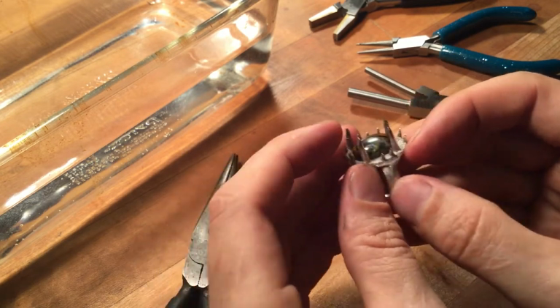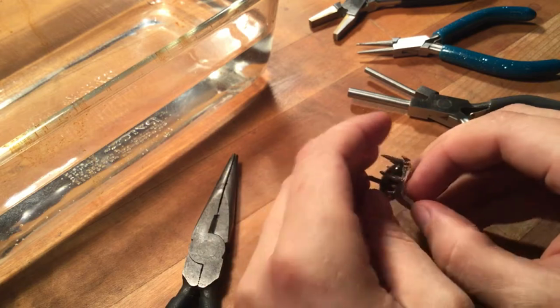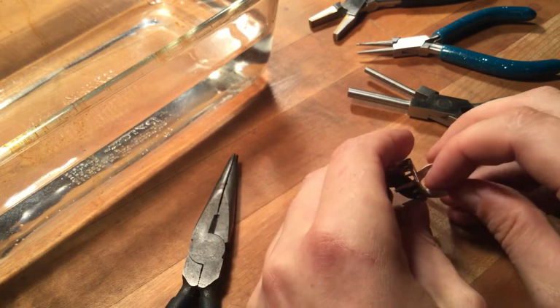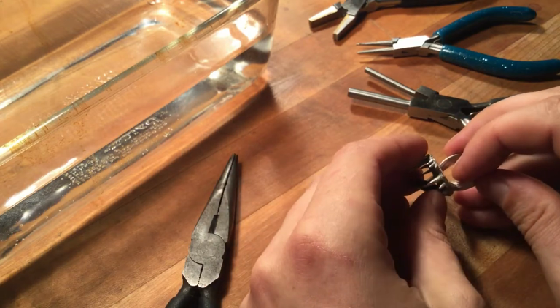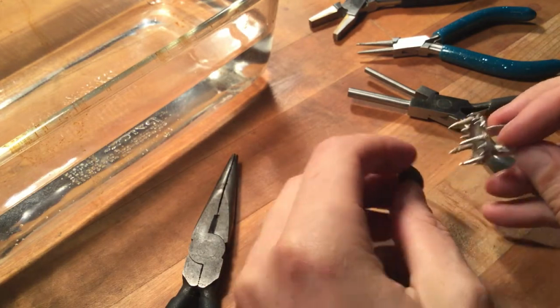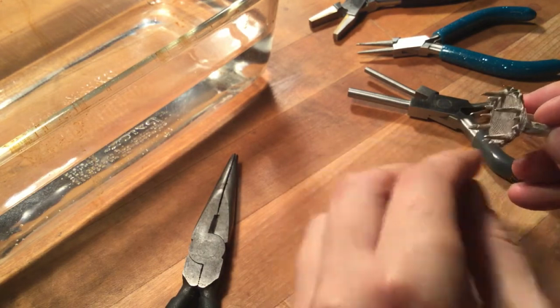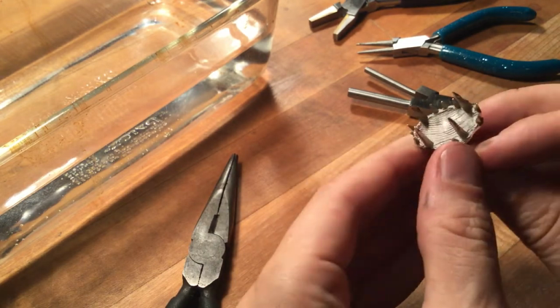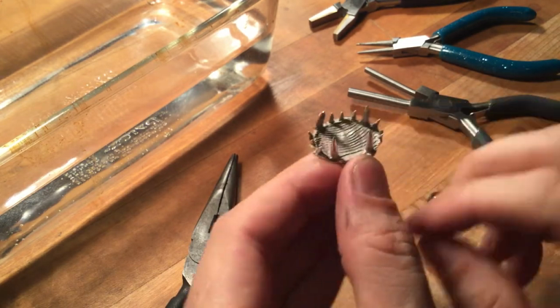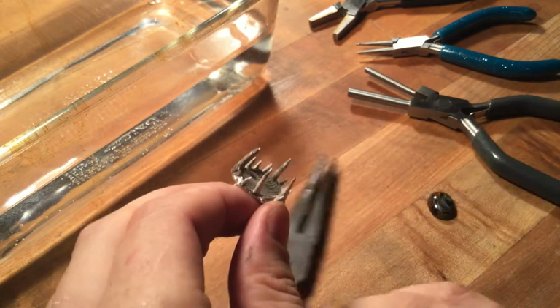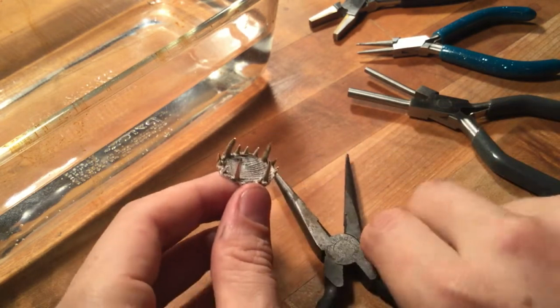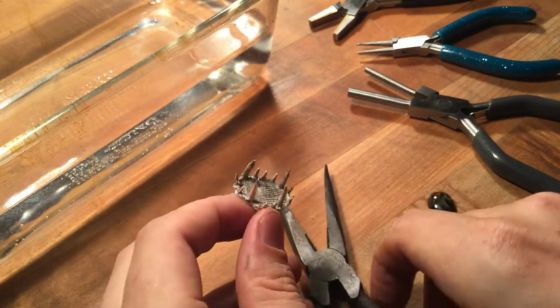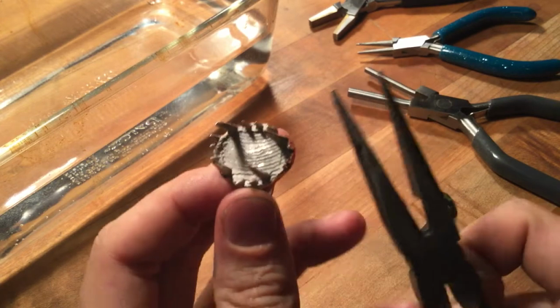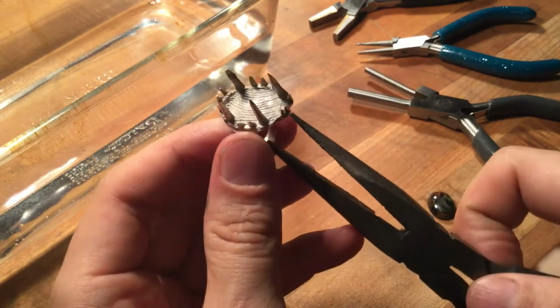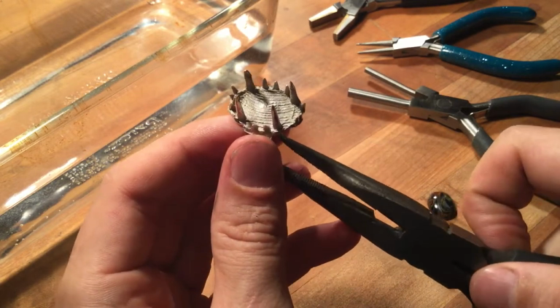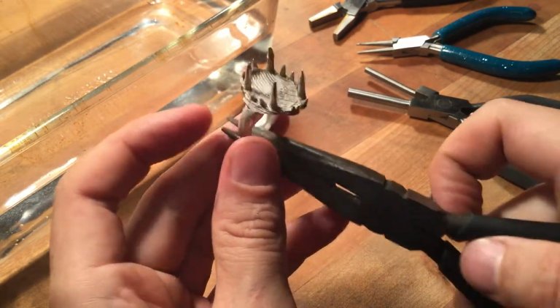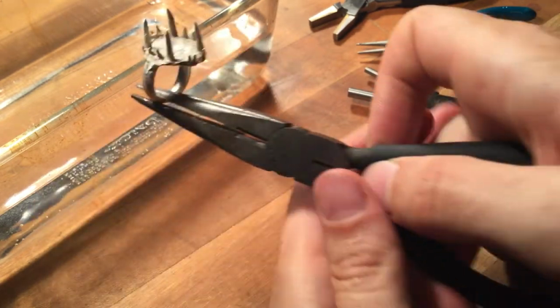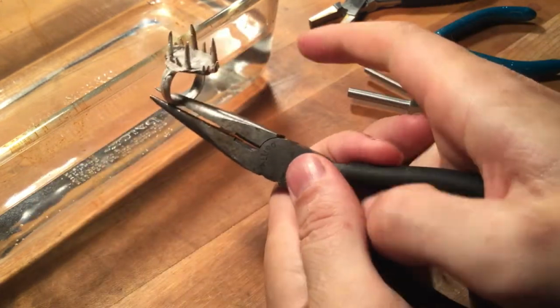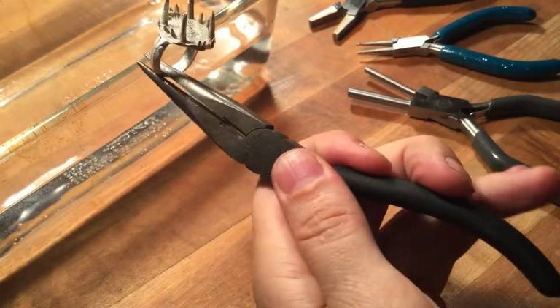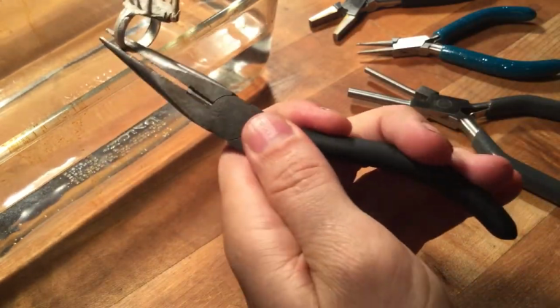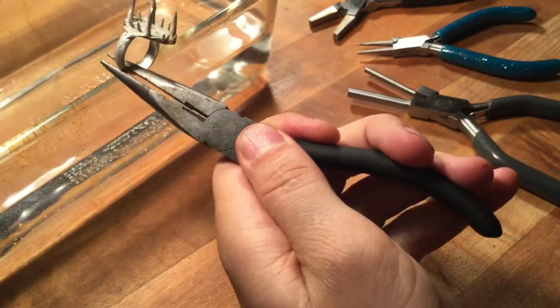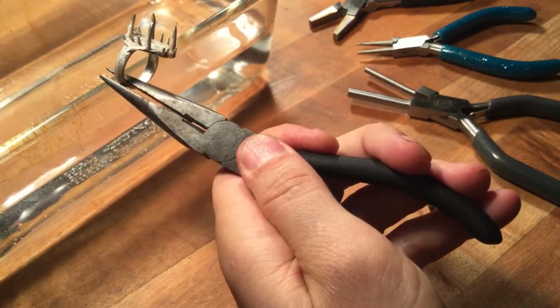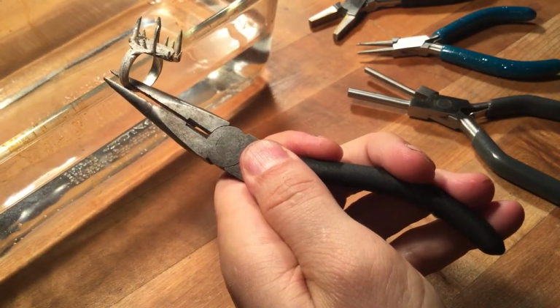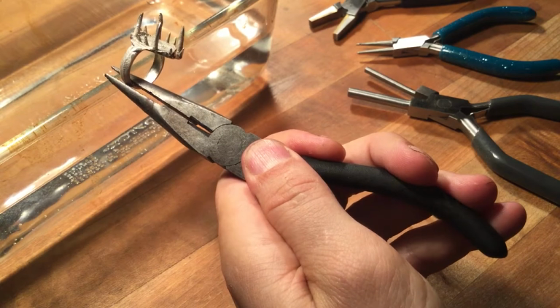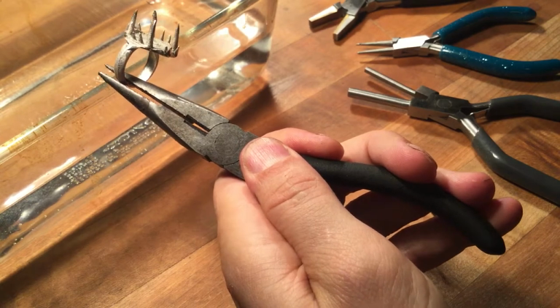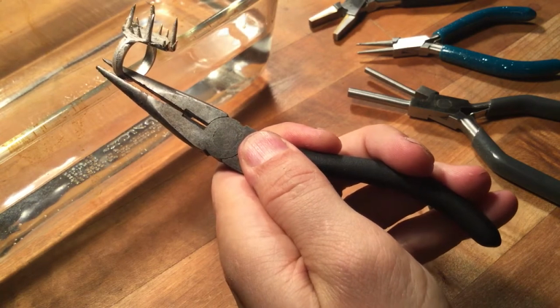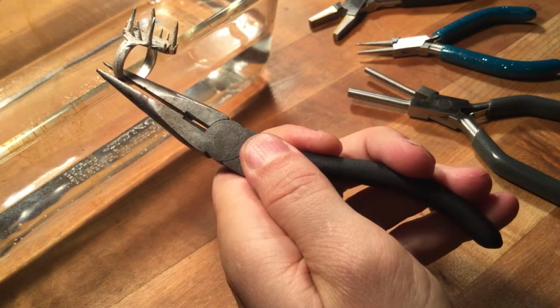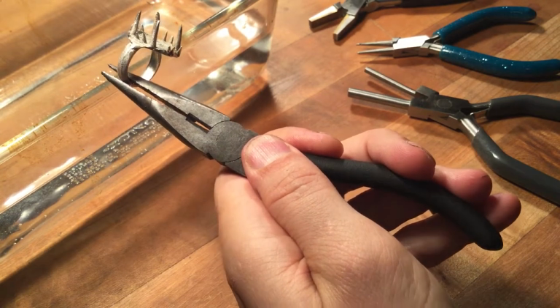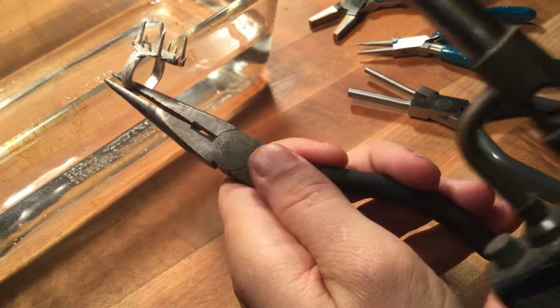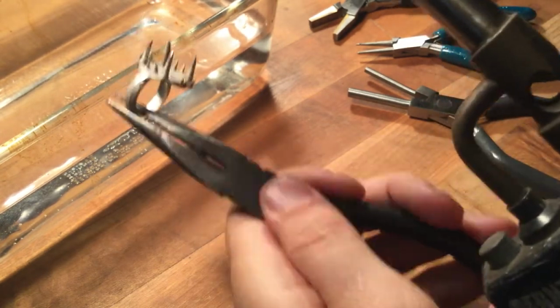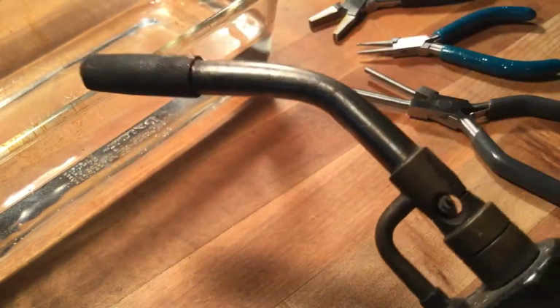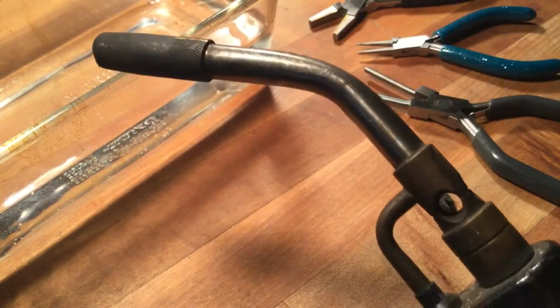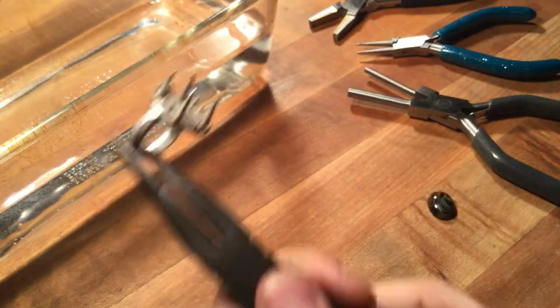So I'm going to just torch these little guys. I'm just going to hold them with some pliers. I'm using just a standard MAP gas torch here.